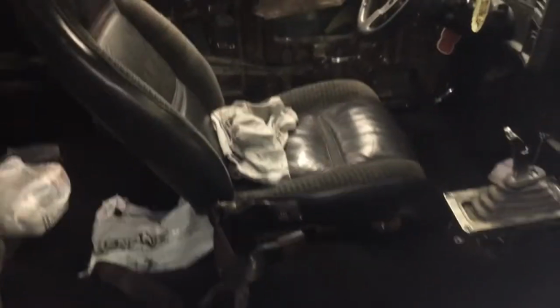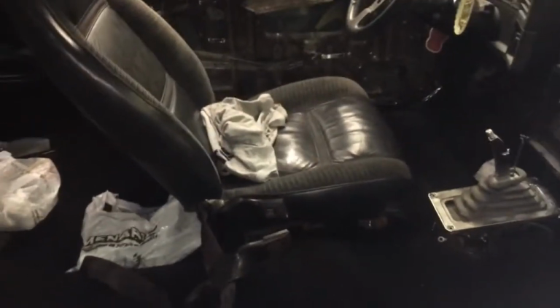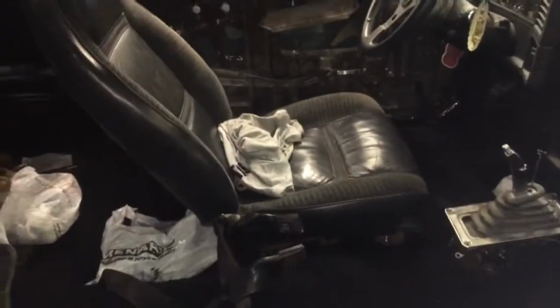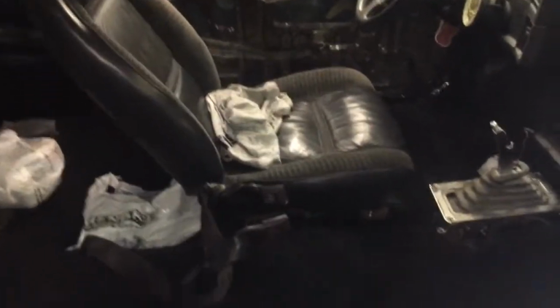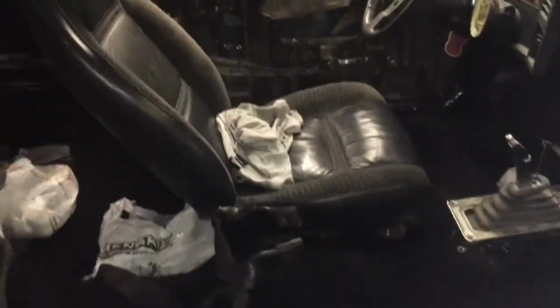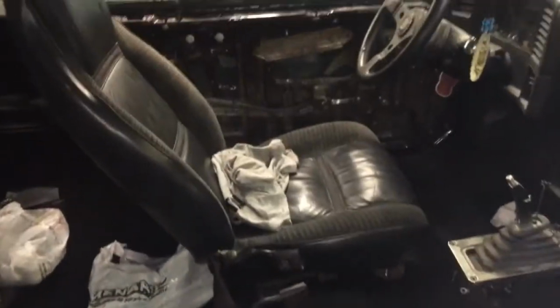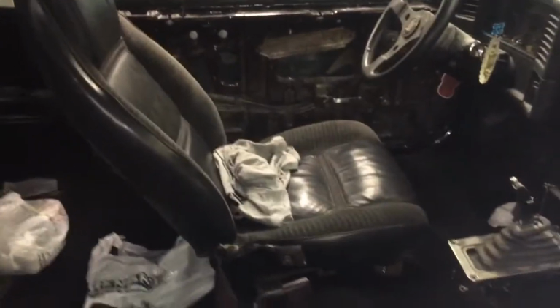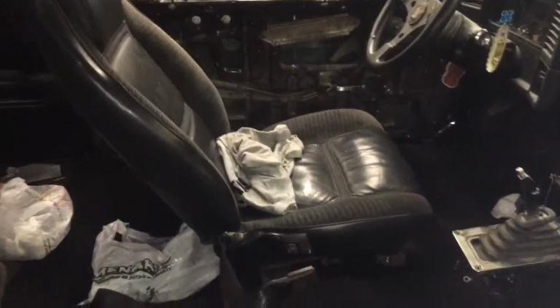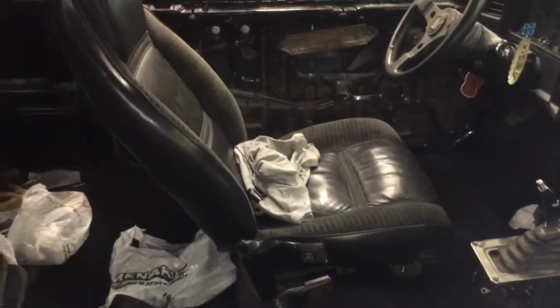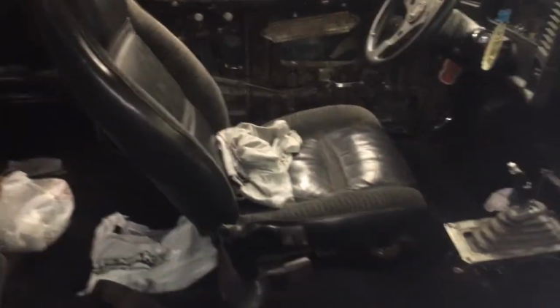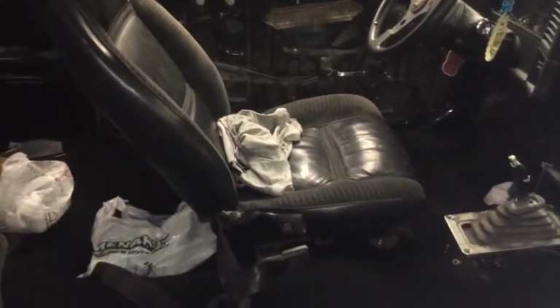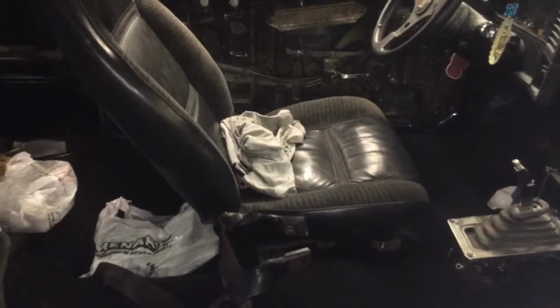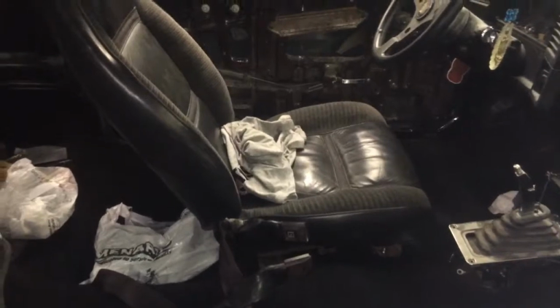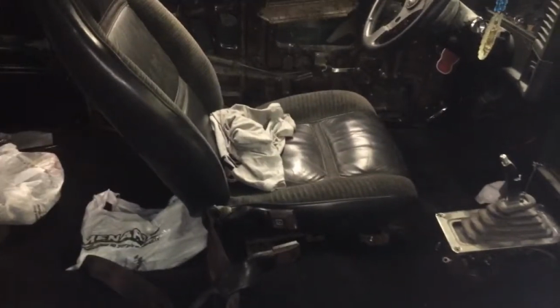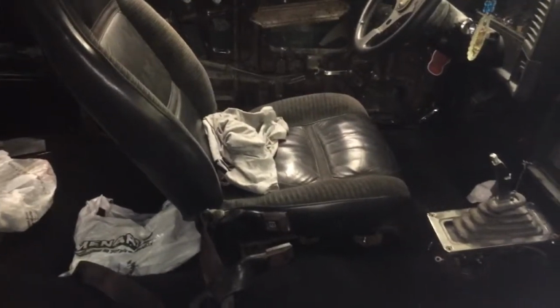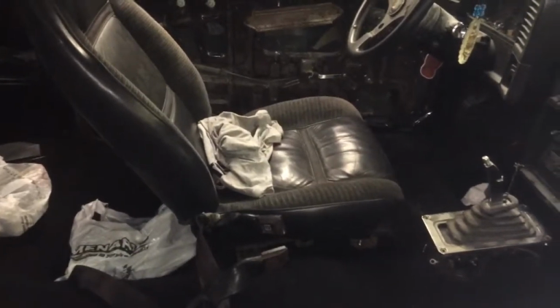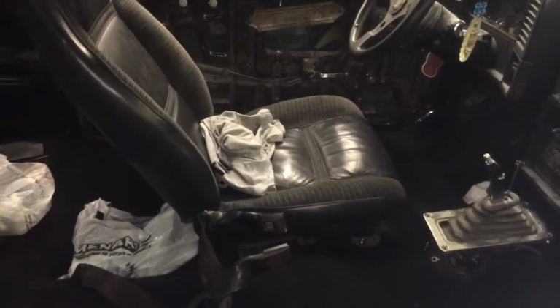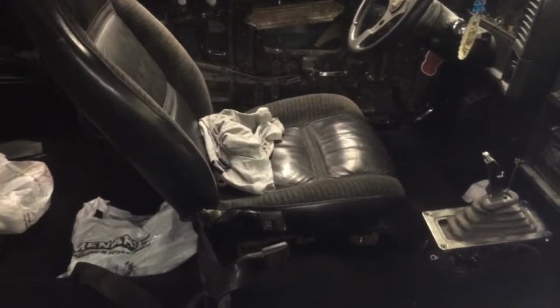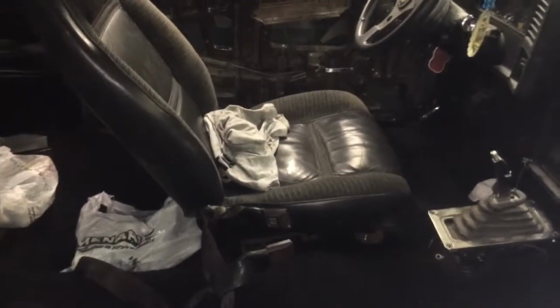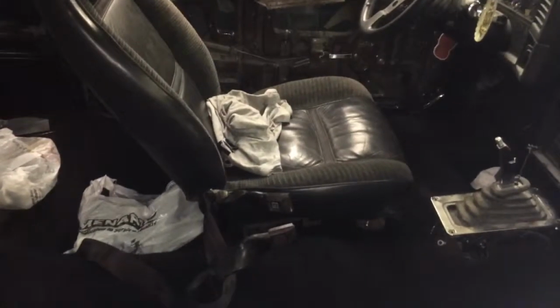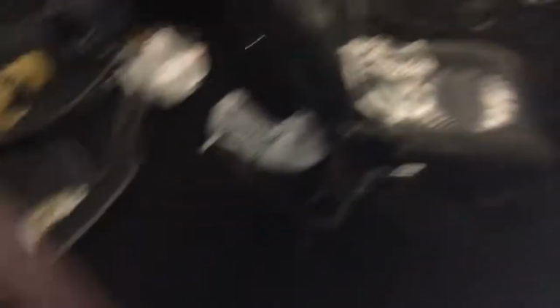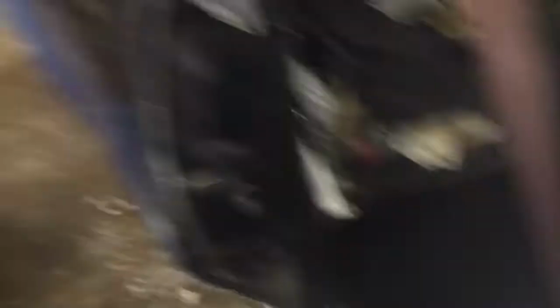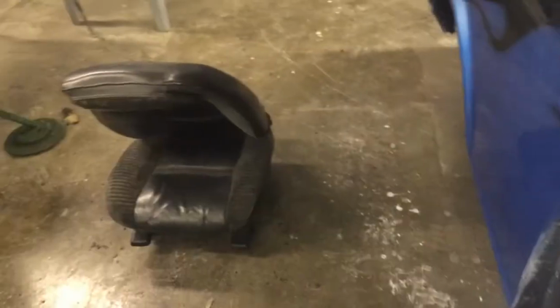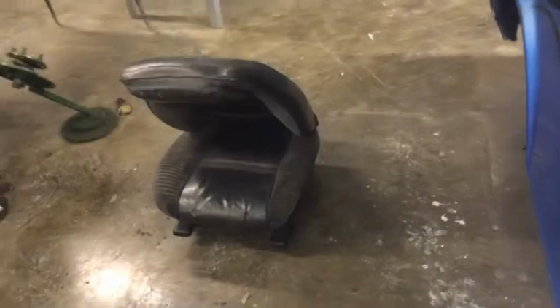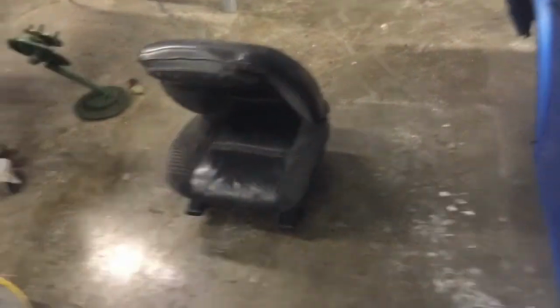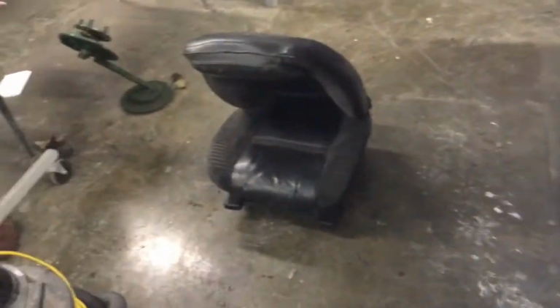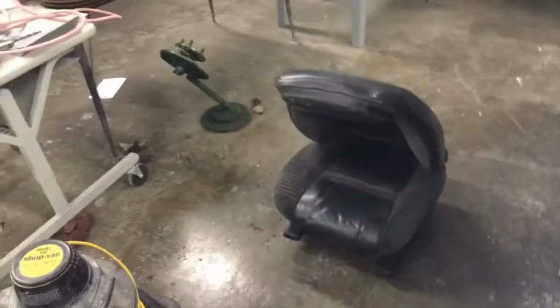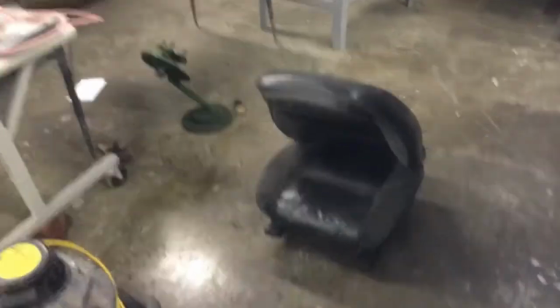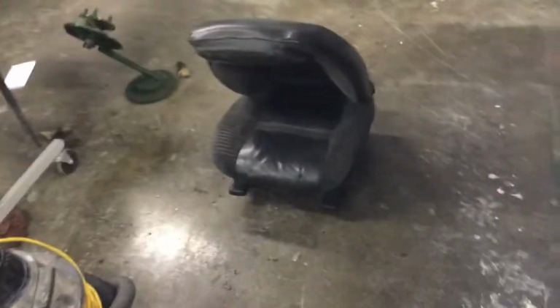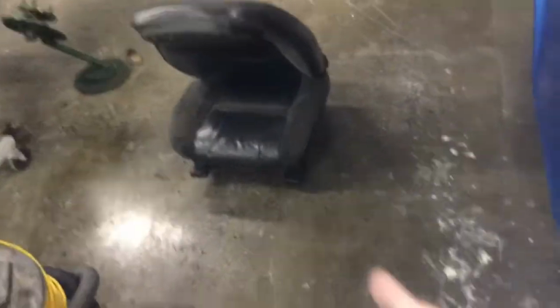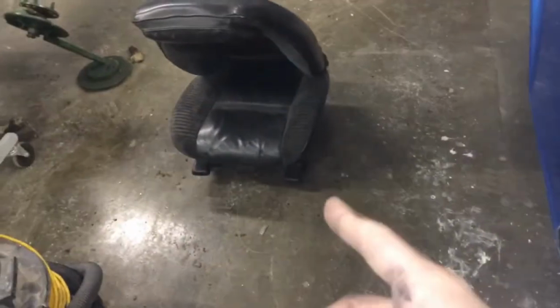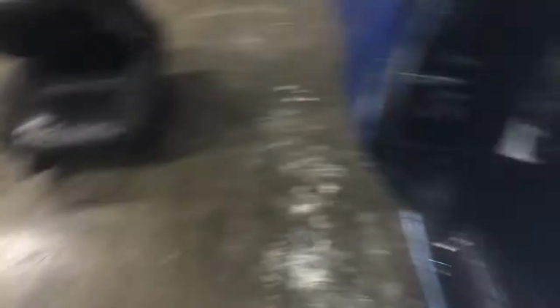Tomorrow I might try to find a piece of metal and just make a bracket on there, weld it to the floor or something, or make a bolt and weld it on there. But later on today, when I come back to school, I'm going to drill the holes for that.